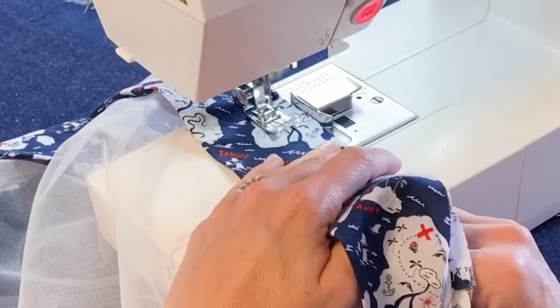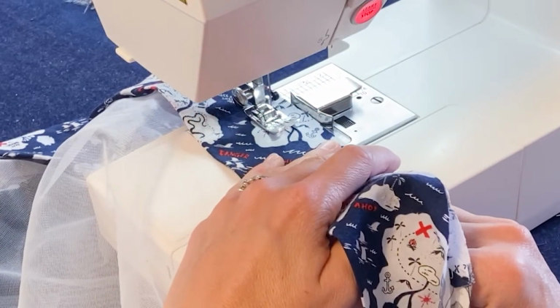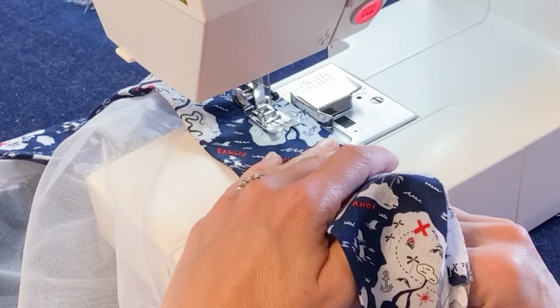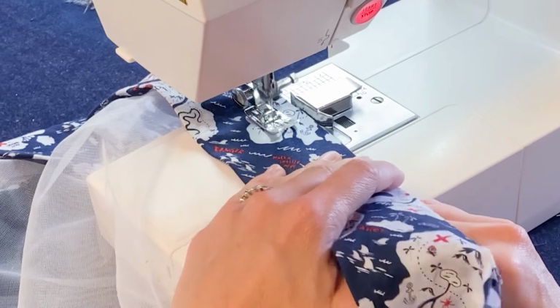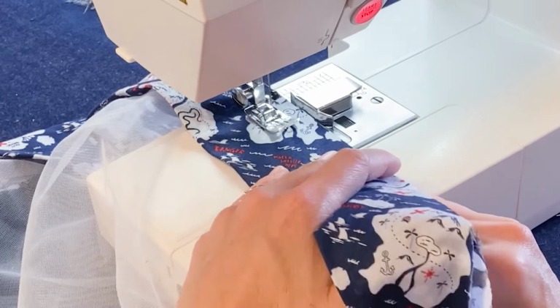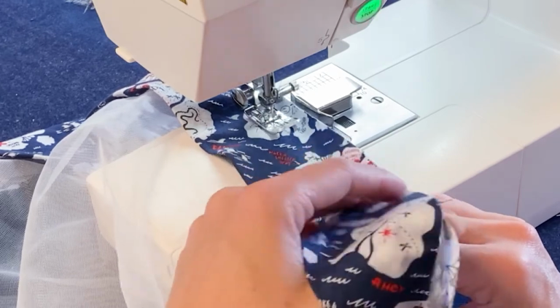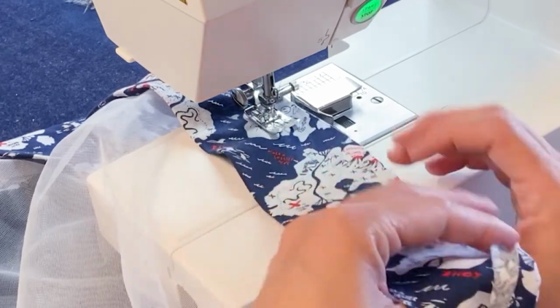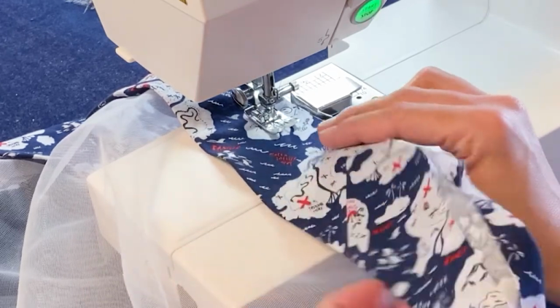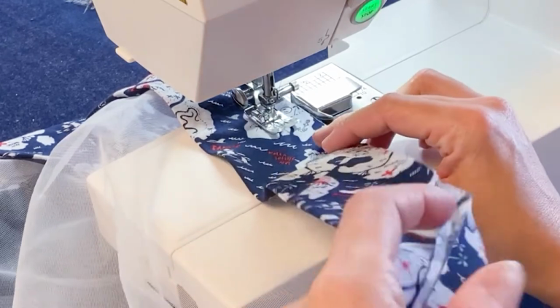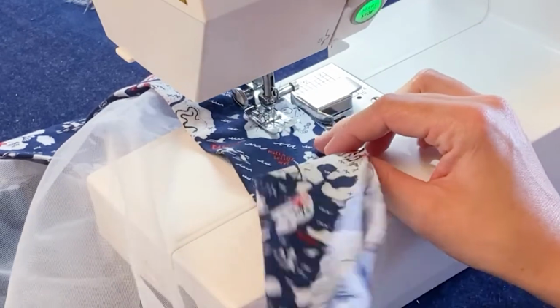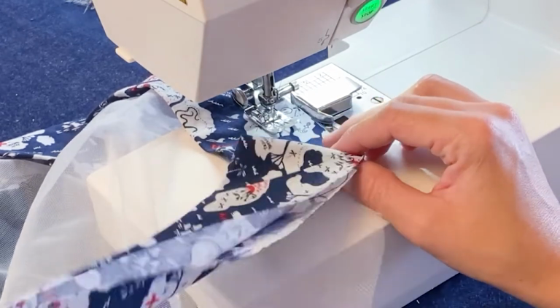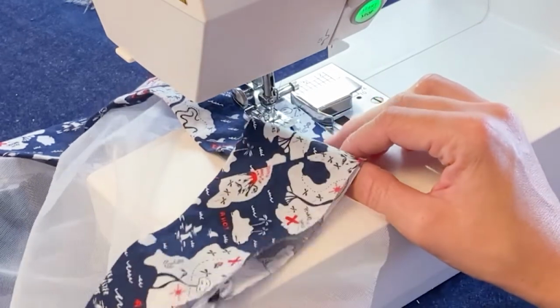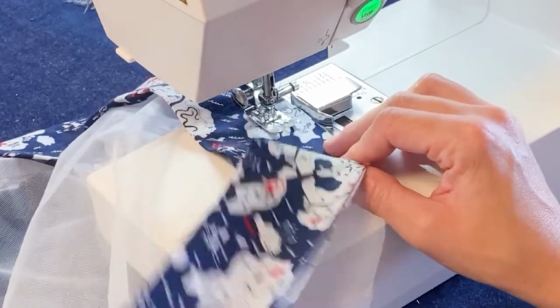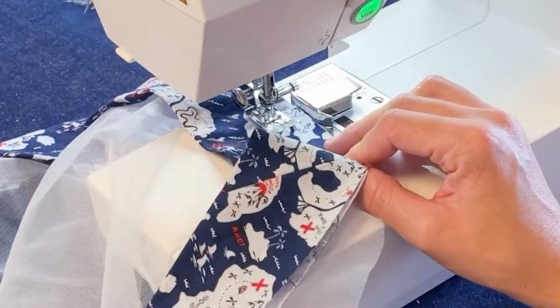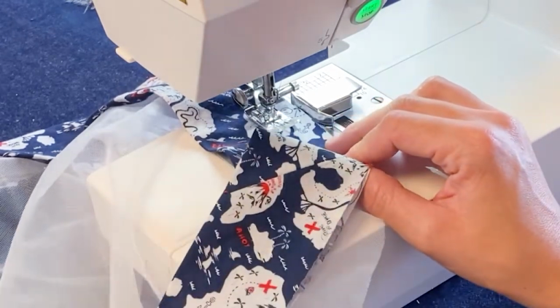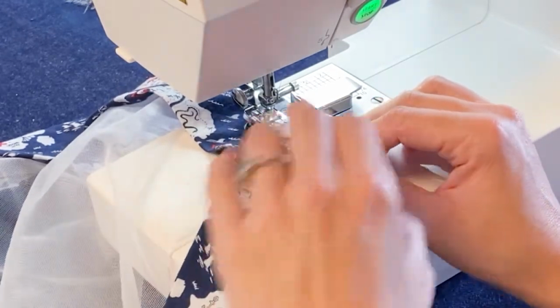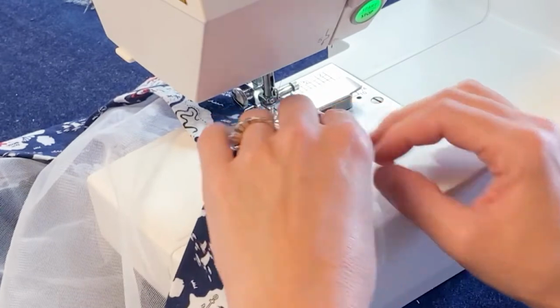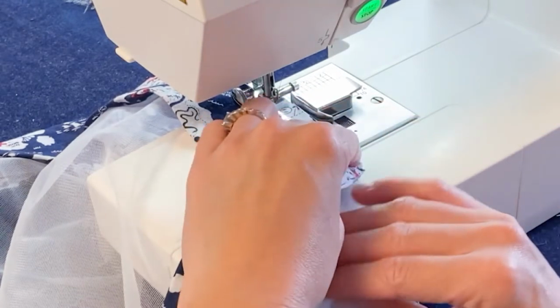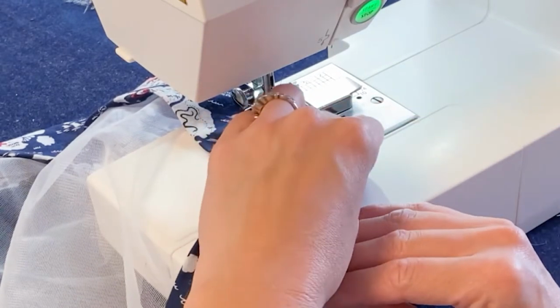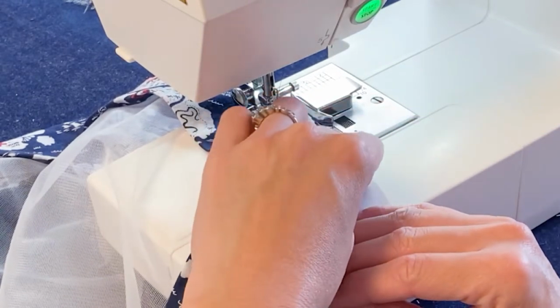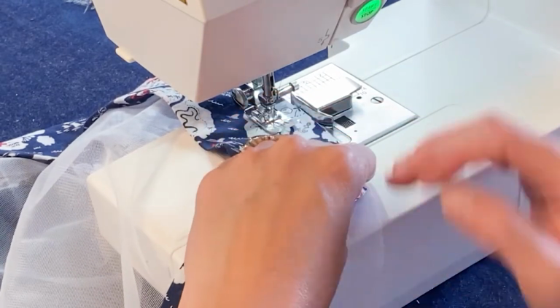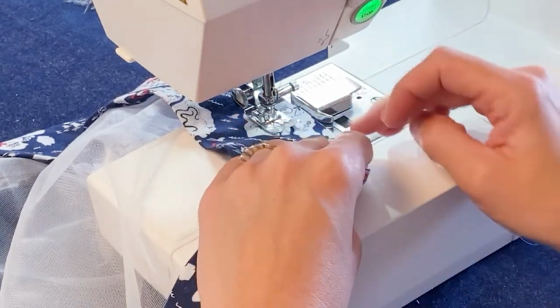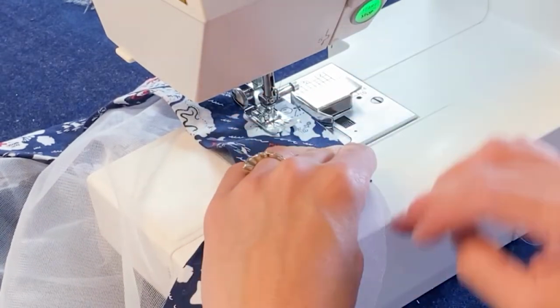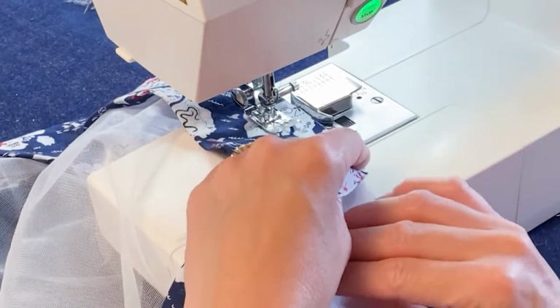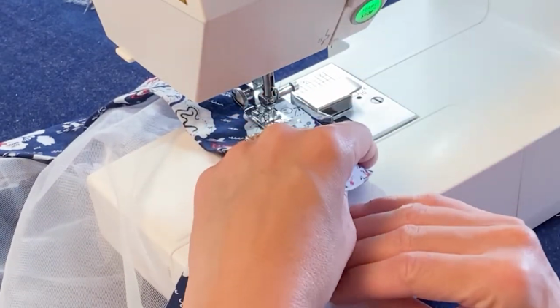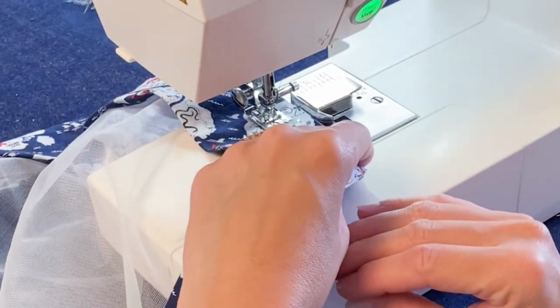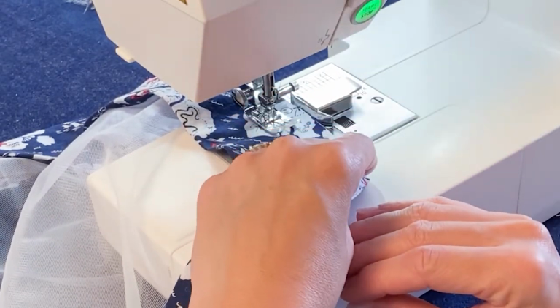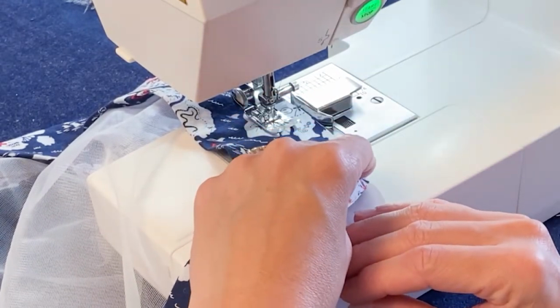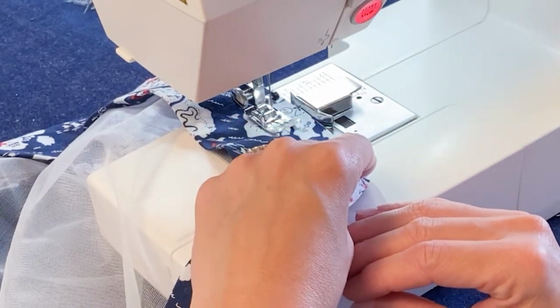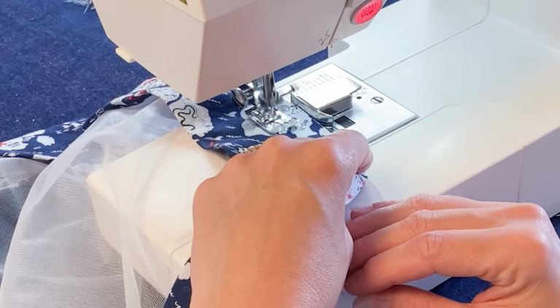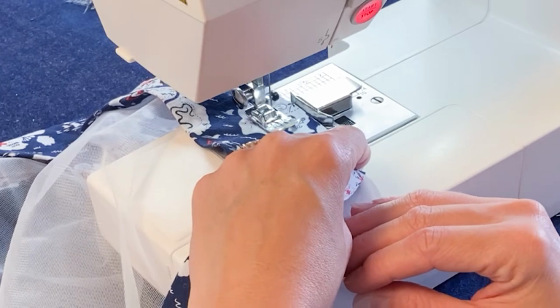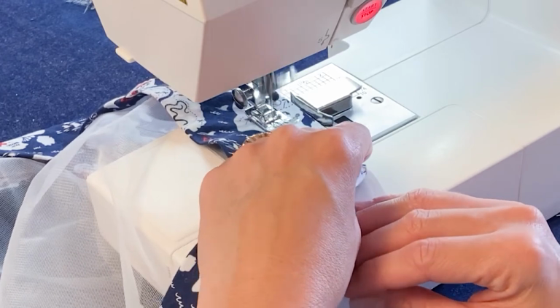Make sure when you get close to the curves, slow down and pay attention. That's why we have the binding on the bias — it's going to form around the curve more easily than if it were cut straight.